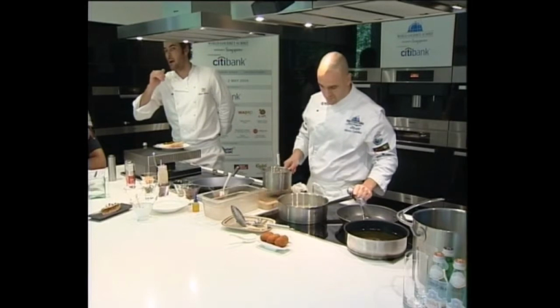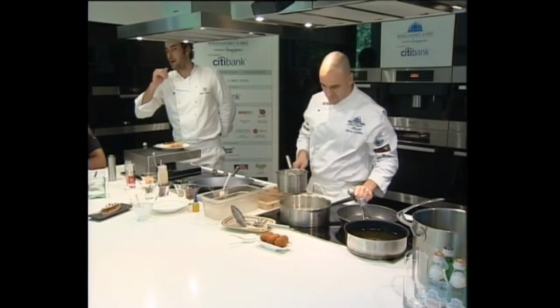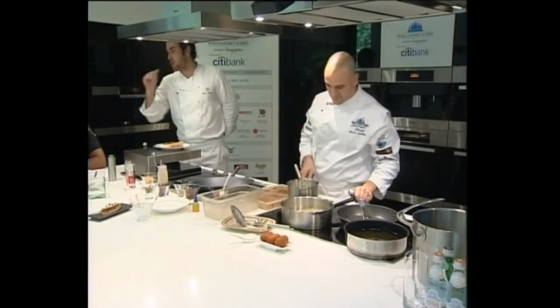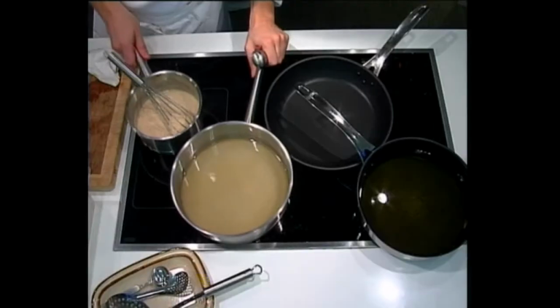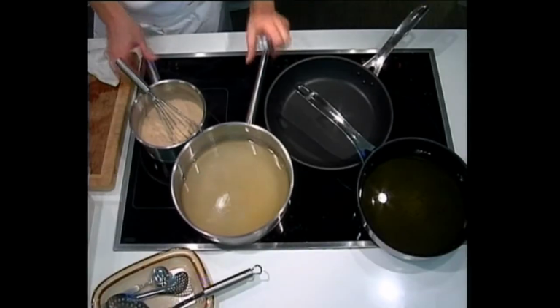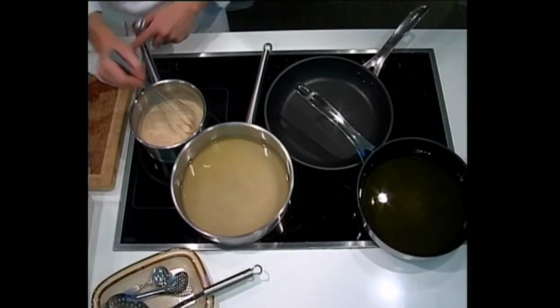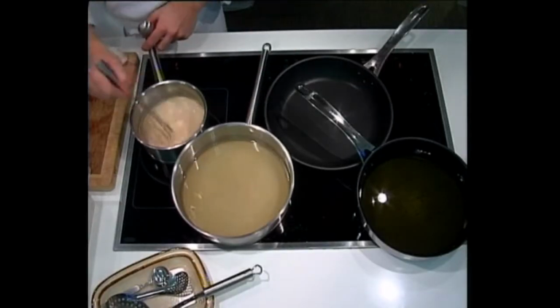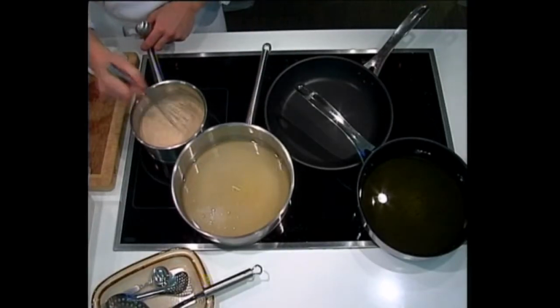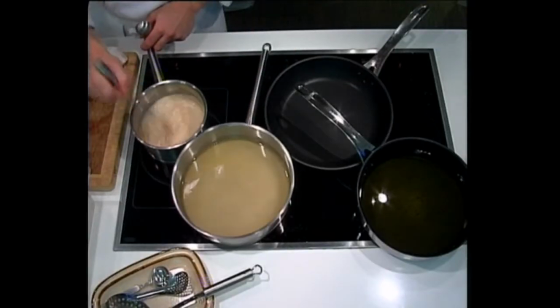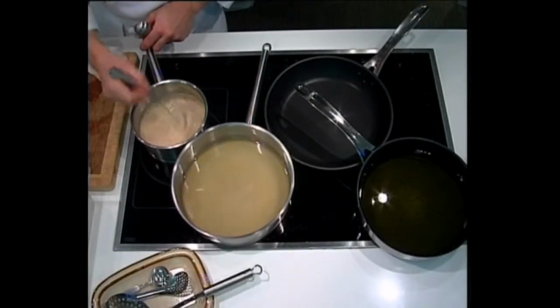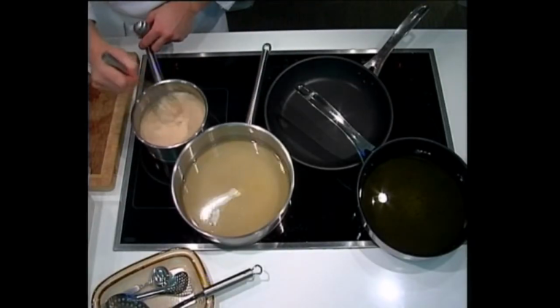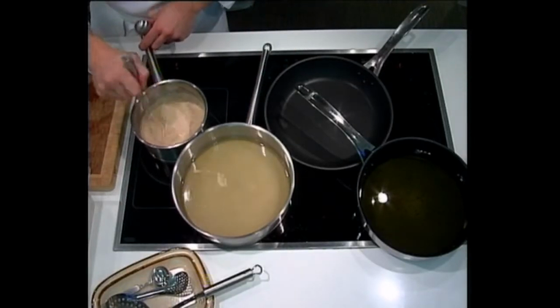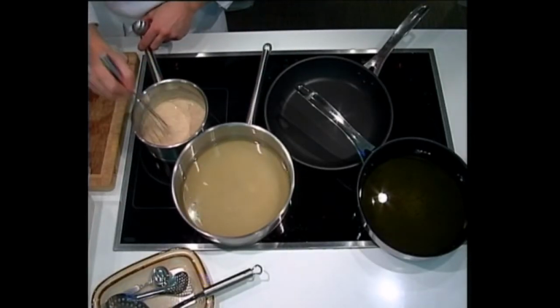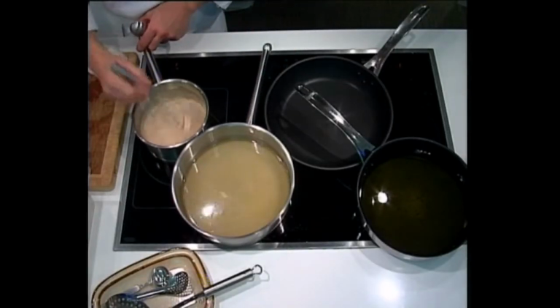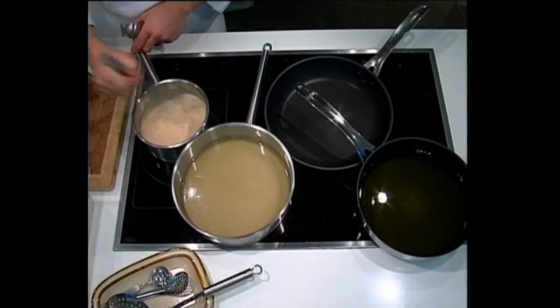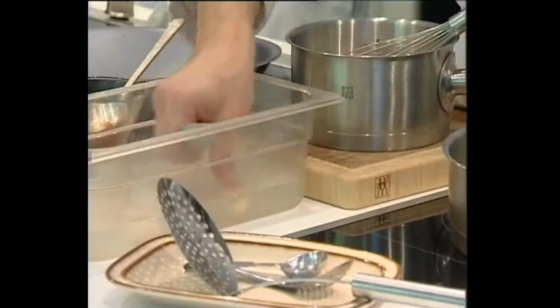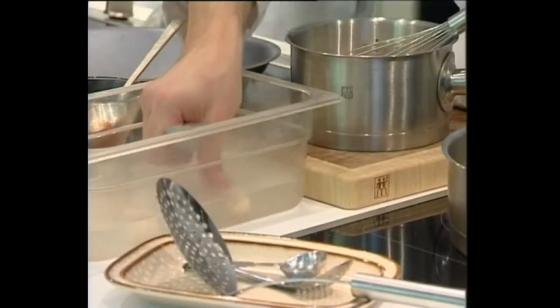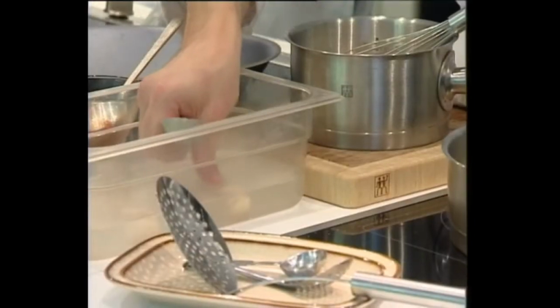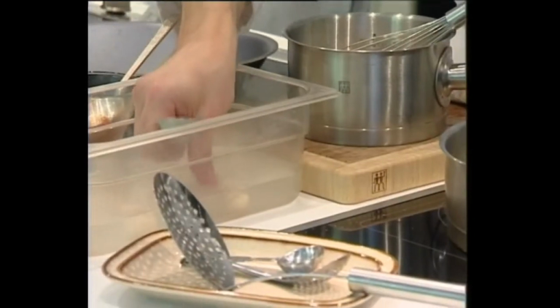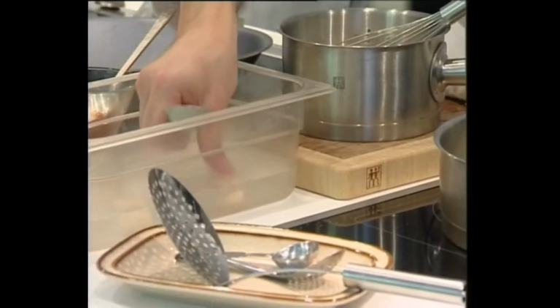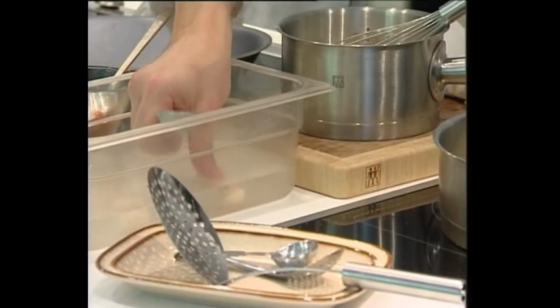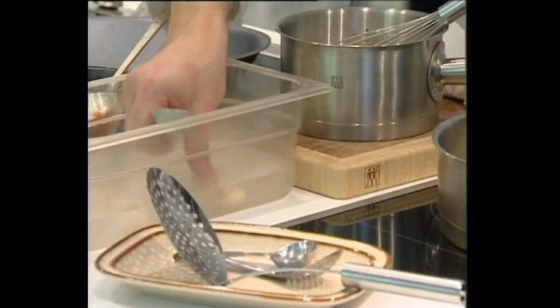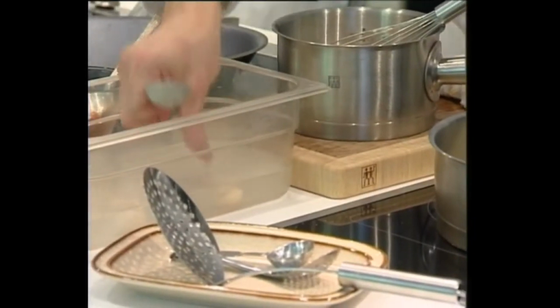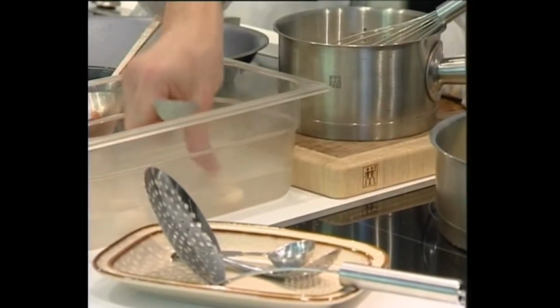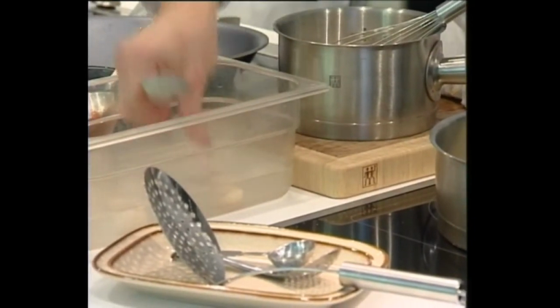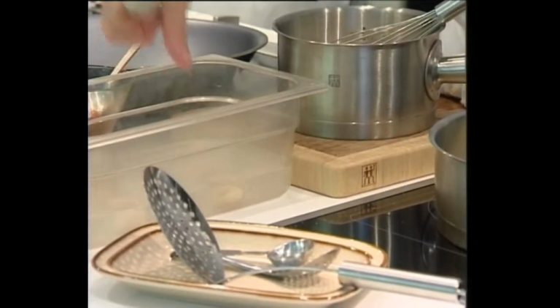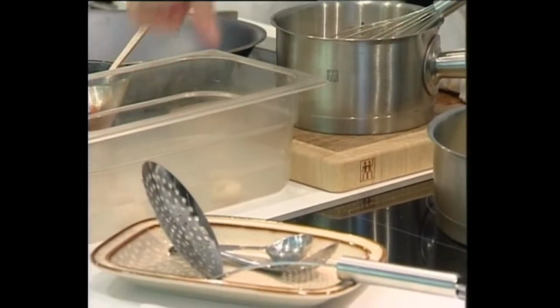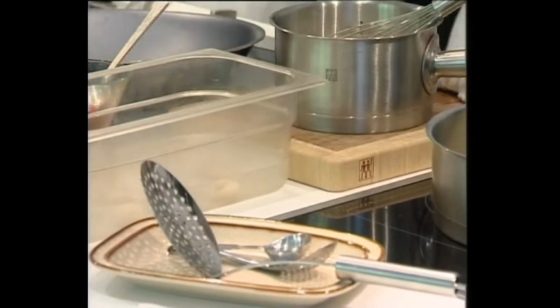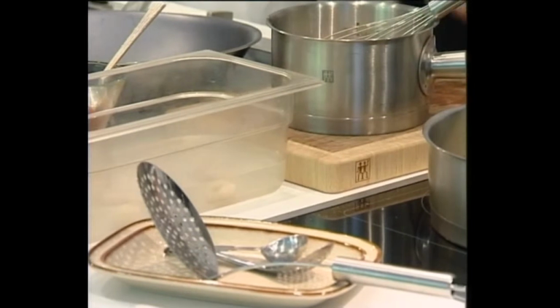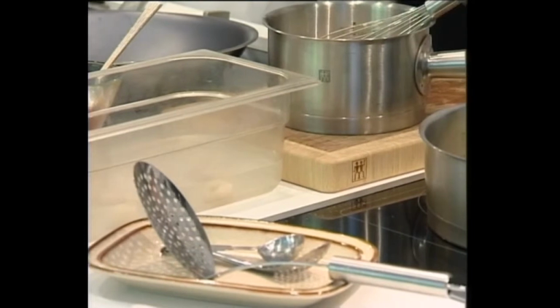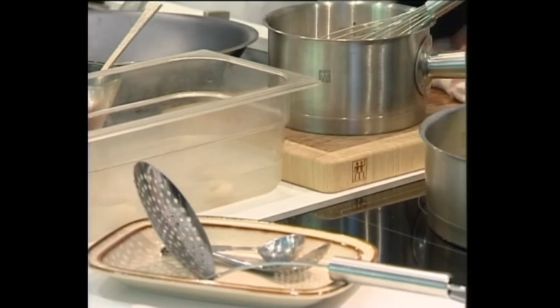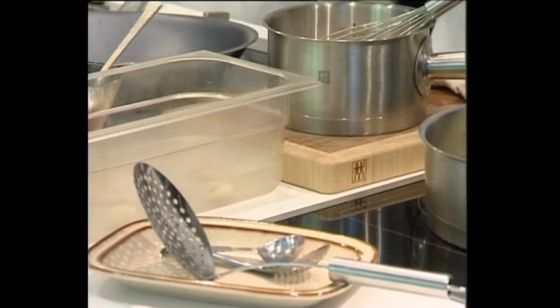A result which you're getting from a traditional technique, which is superior to a new technique of calcium and alginate. When these two touch, it forms like a film, a gel film.